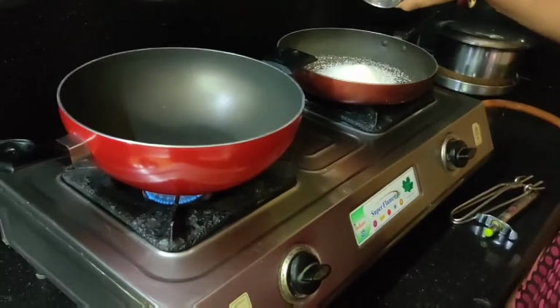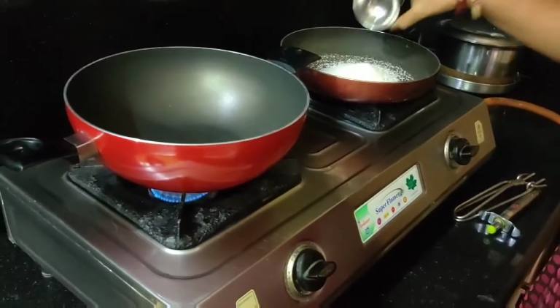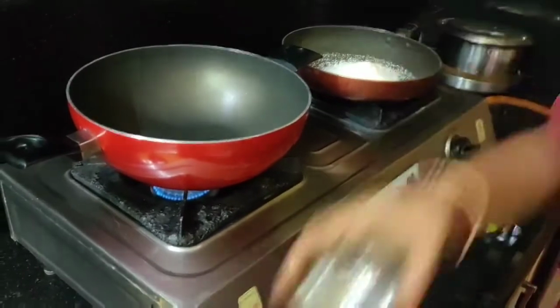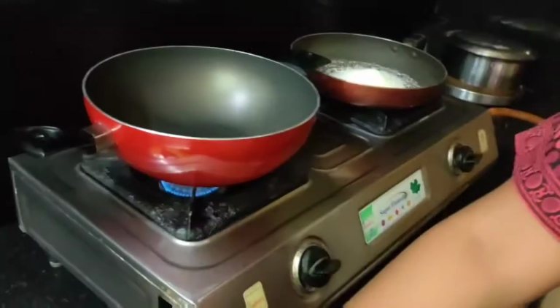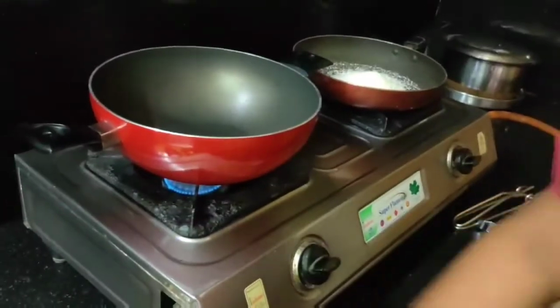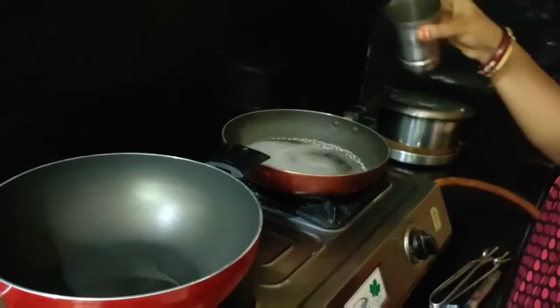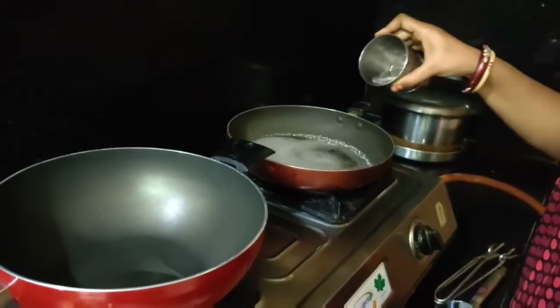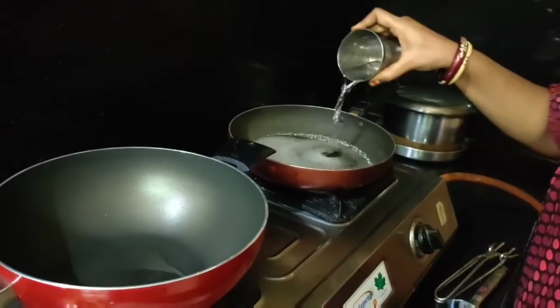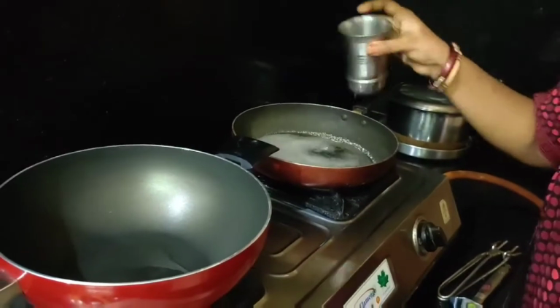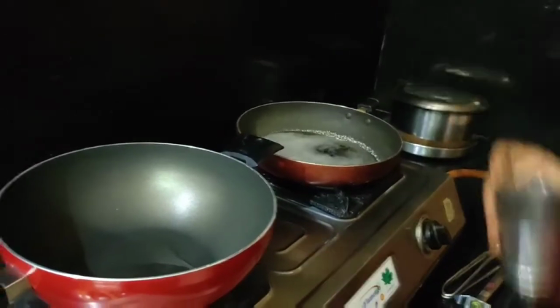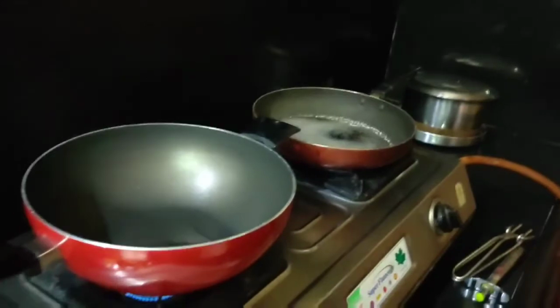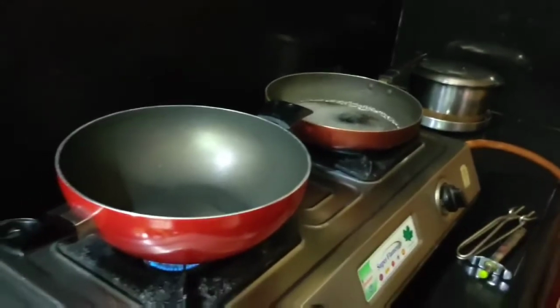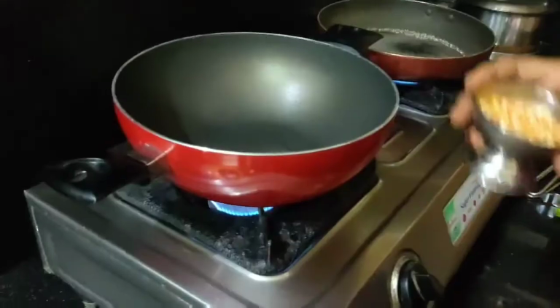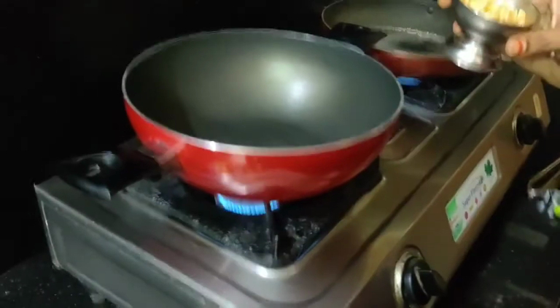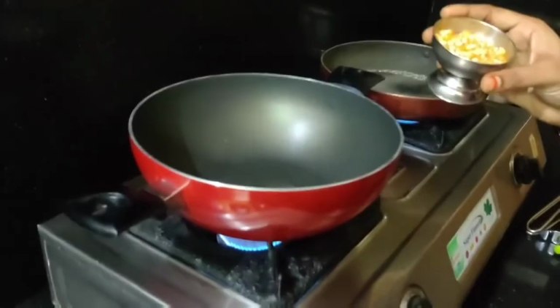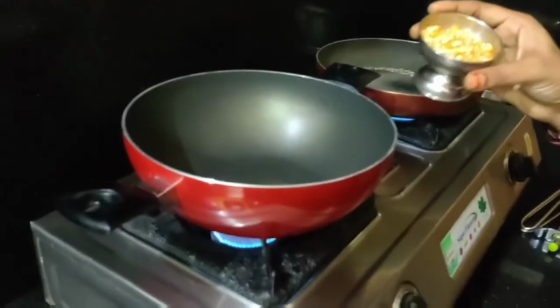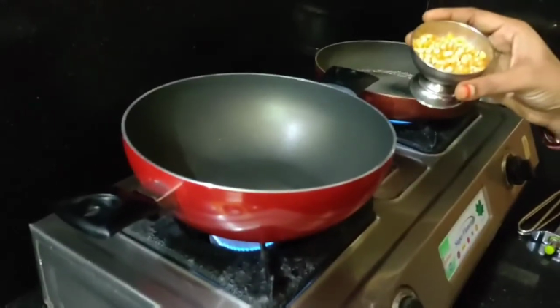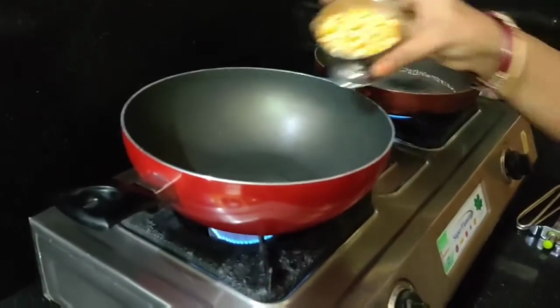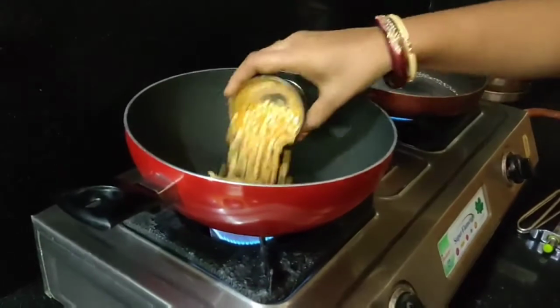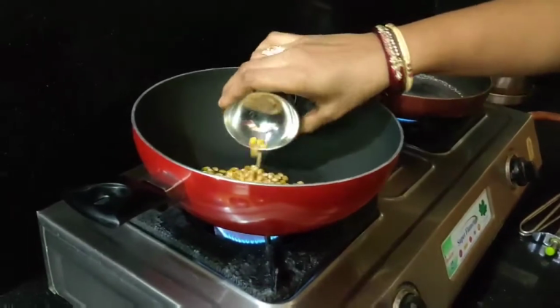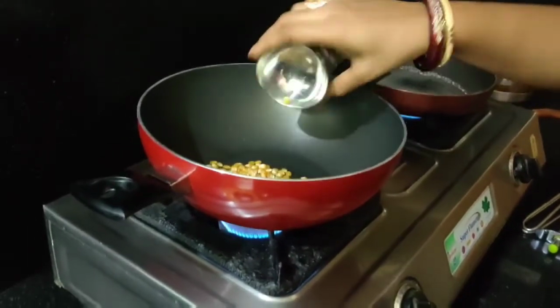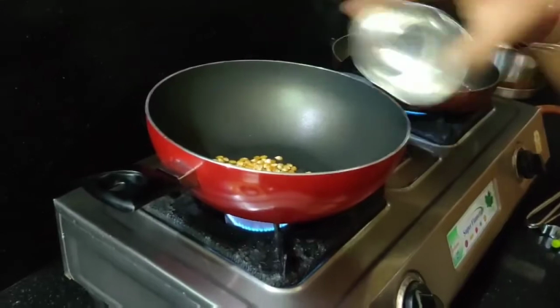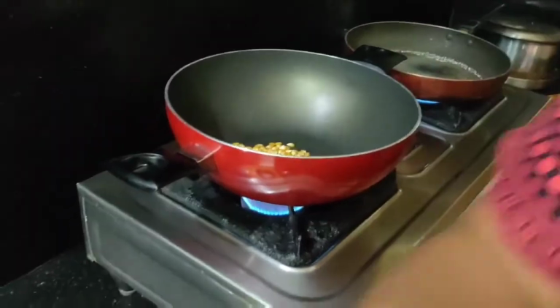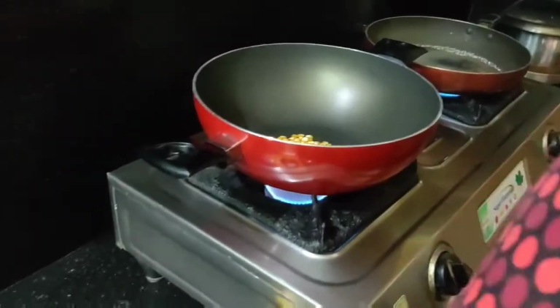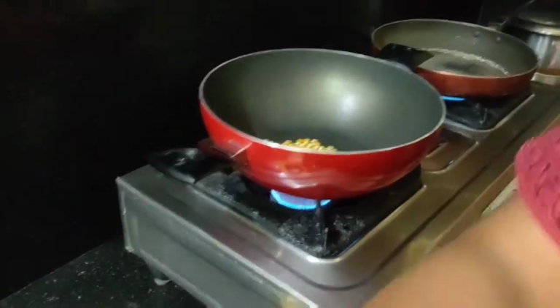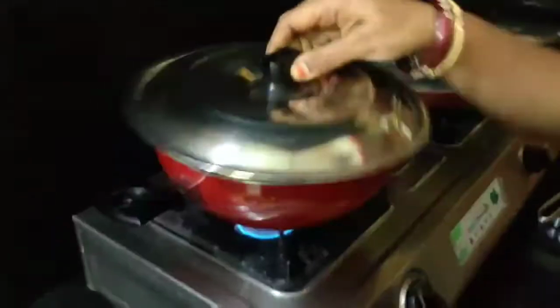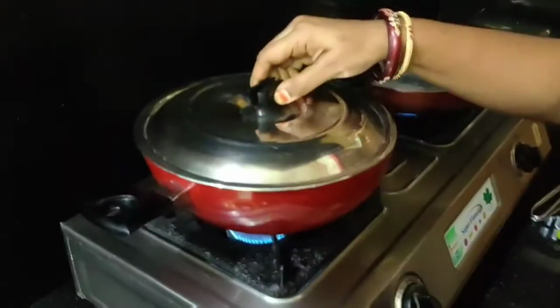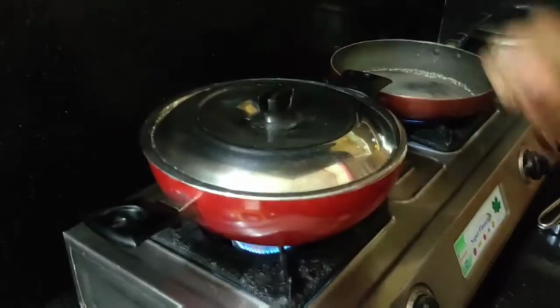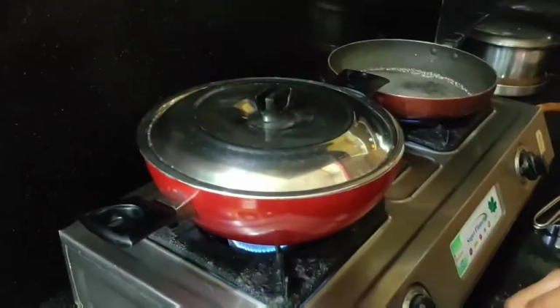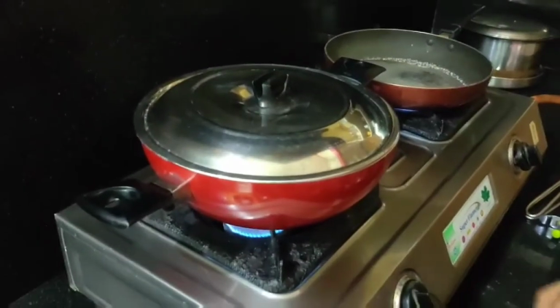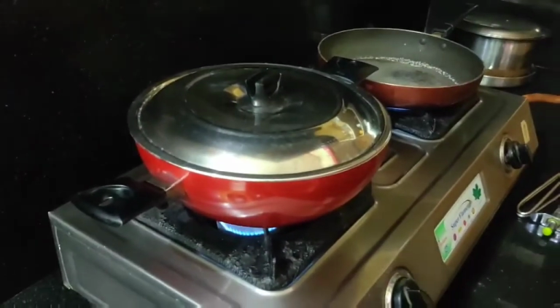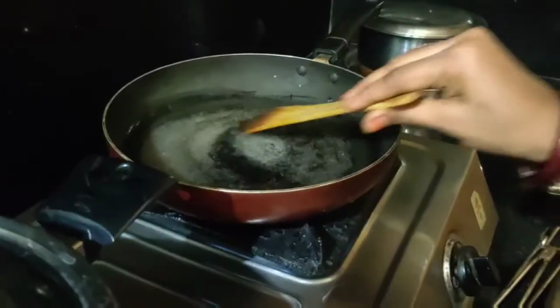We are going to add 1 cup of sugar in half a glass of water. We will also add 1 cup of syrup and put in half a cup of water to make the sugar syrup.